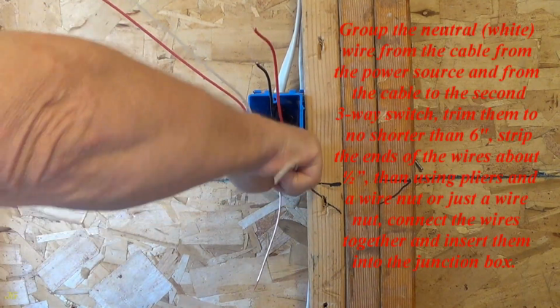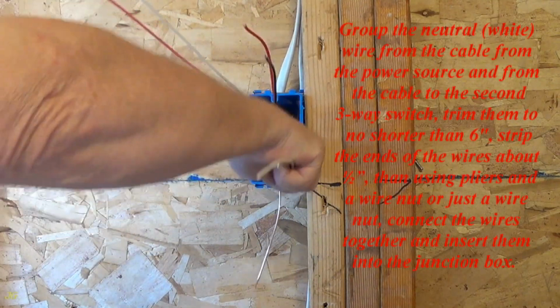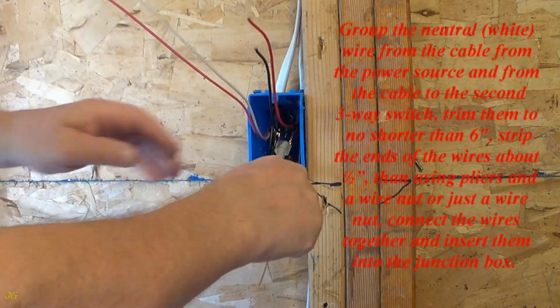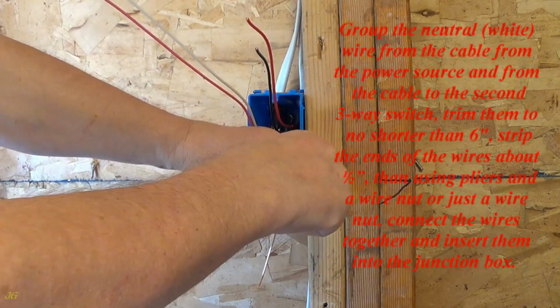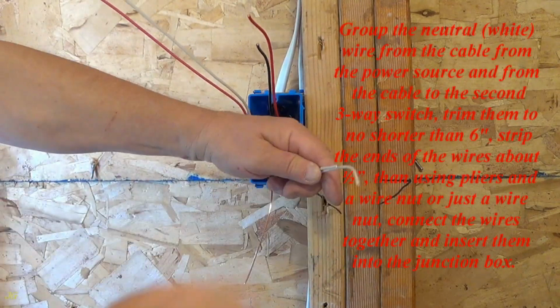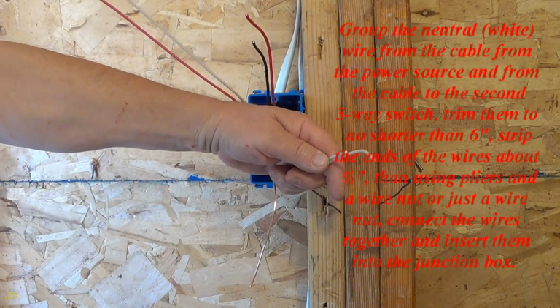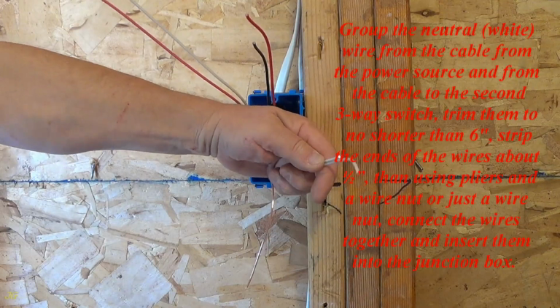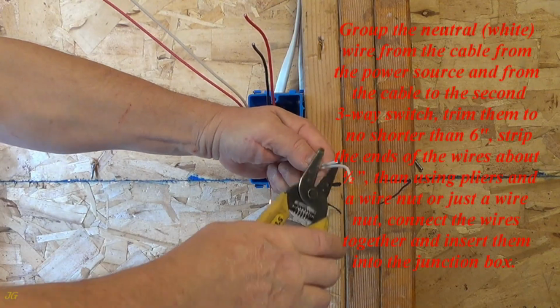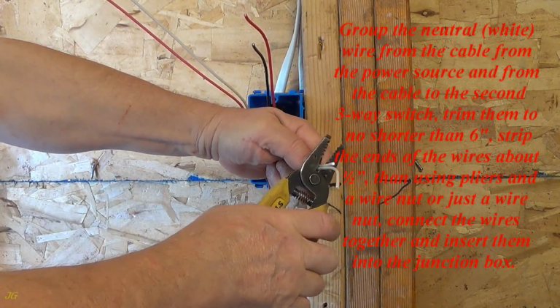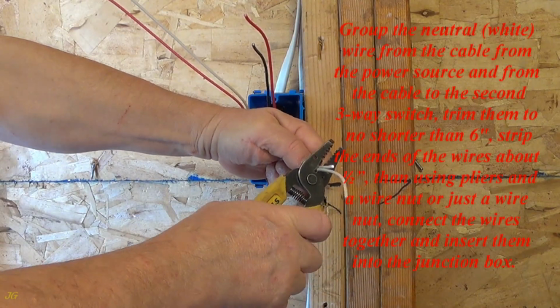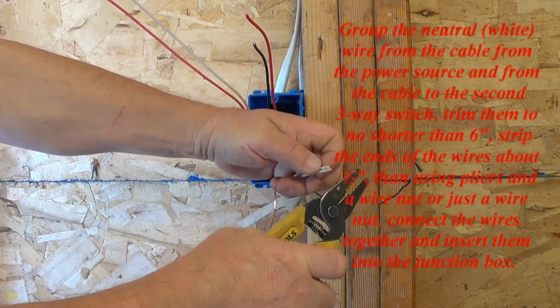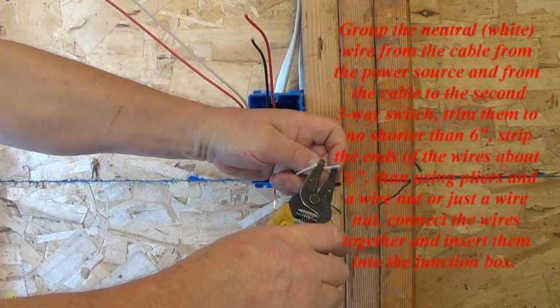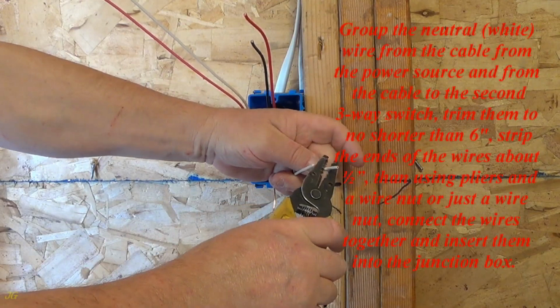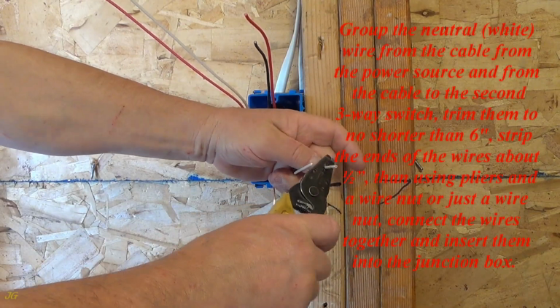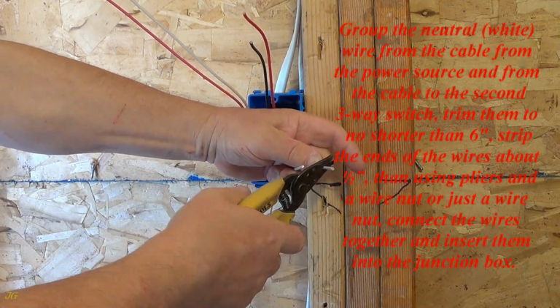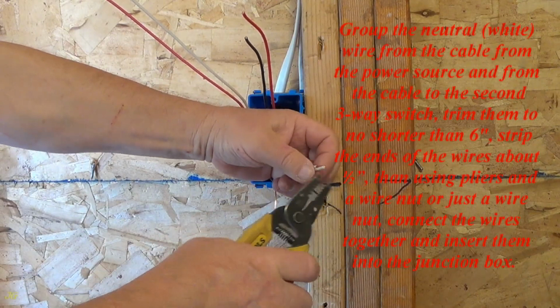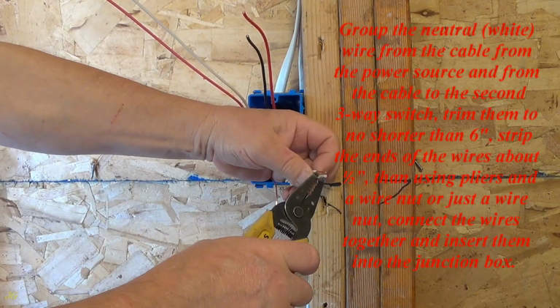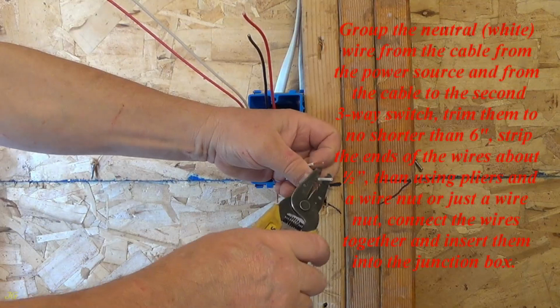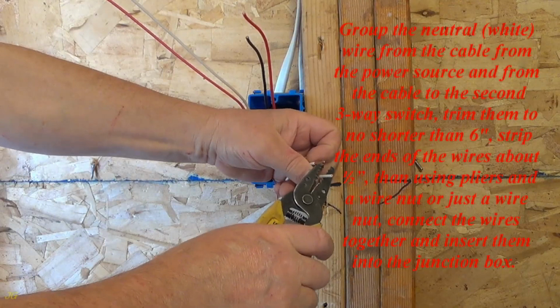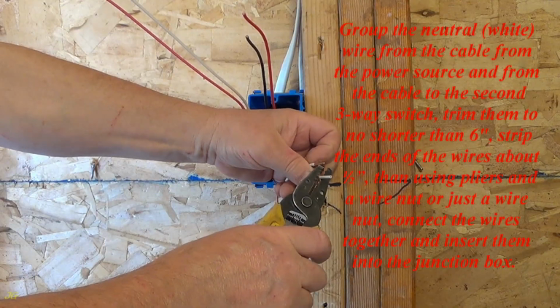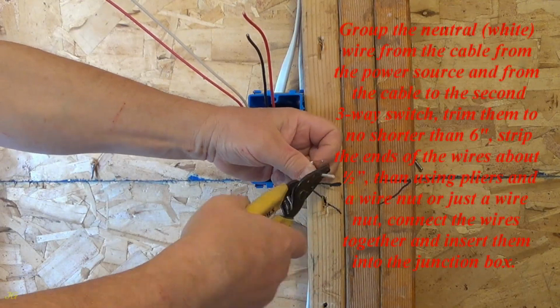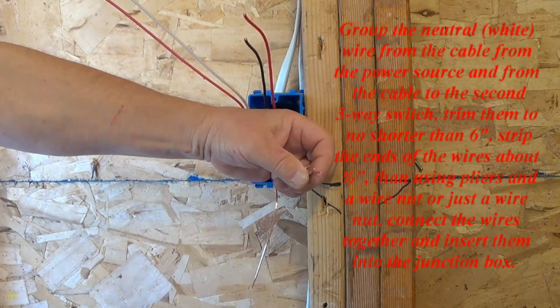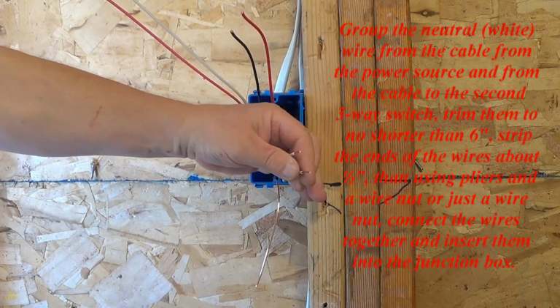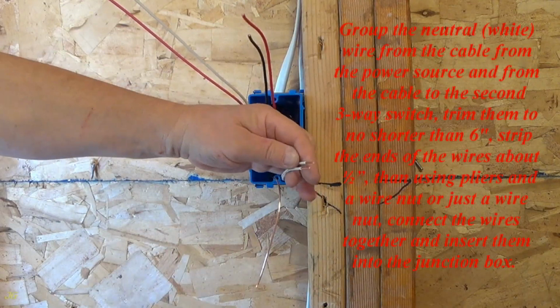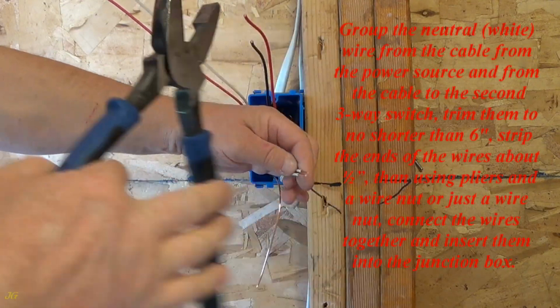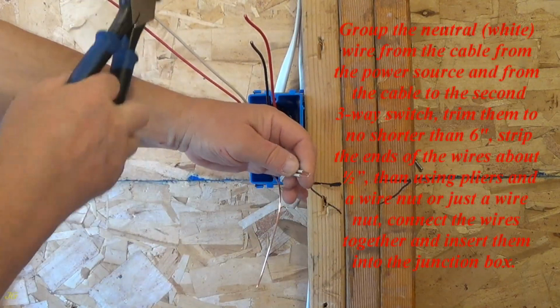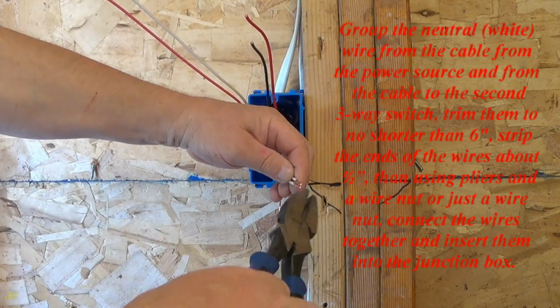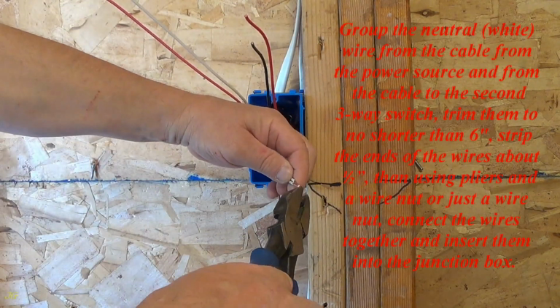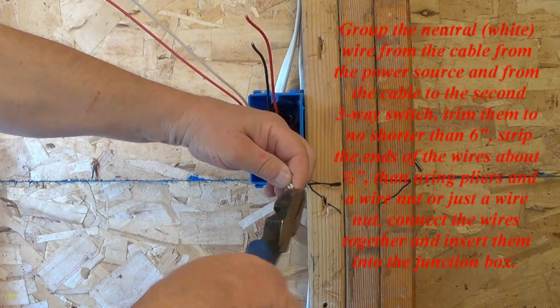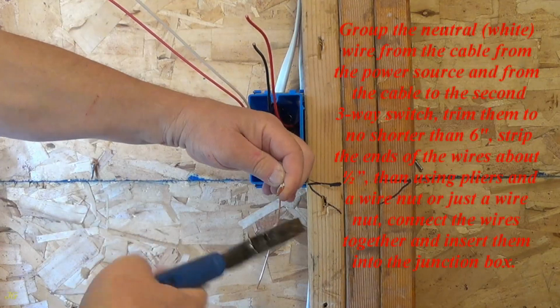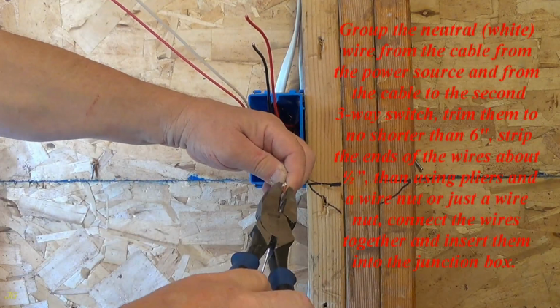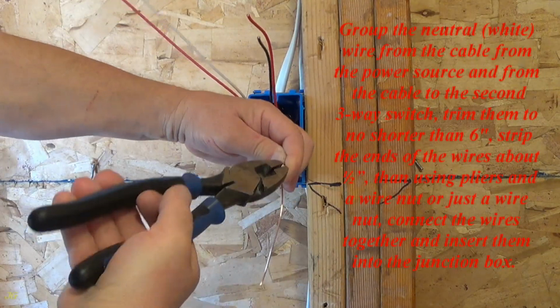Group the neutral white wire from the cable from the power source and from the cable to the second three-way switch. Trim them to no shorter than six inches, strip the ends of the wires about one half inch, then using pliers and a wire nut, or just a wire nut, connect the wires together and insert them into the junction box.